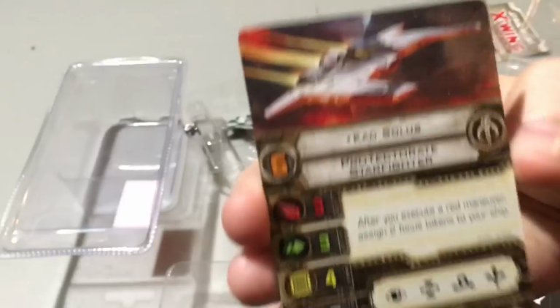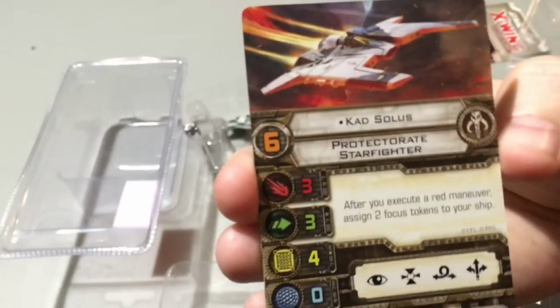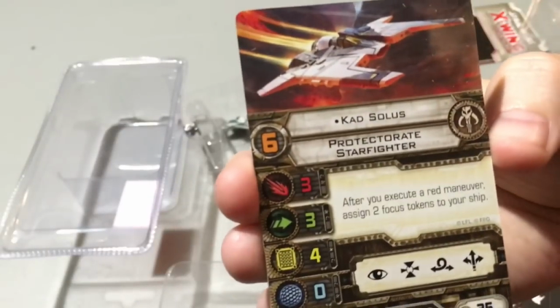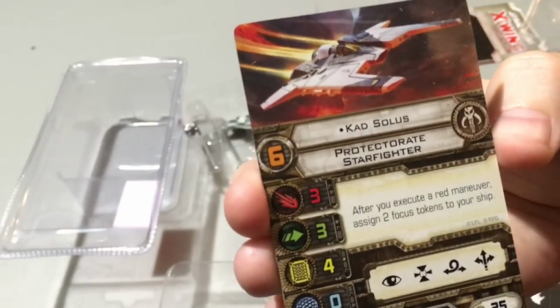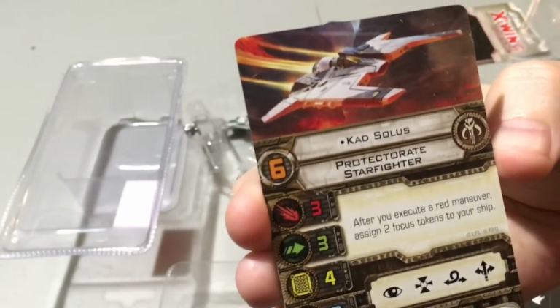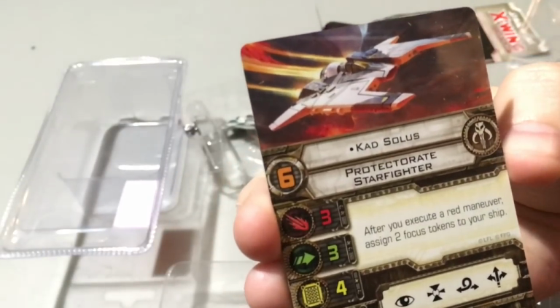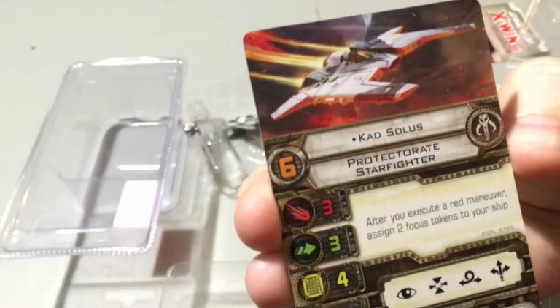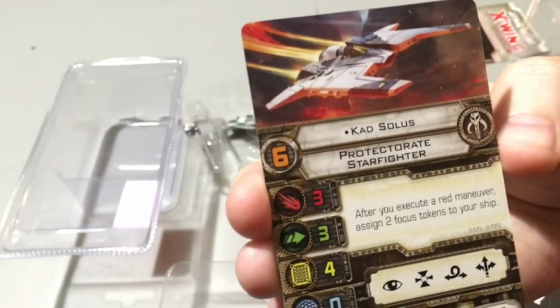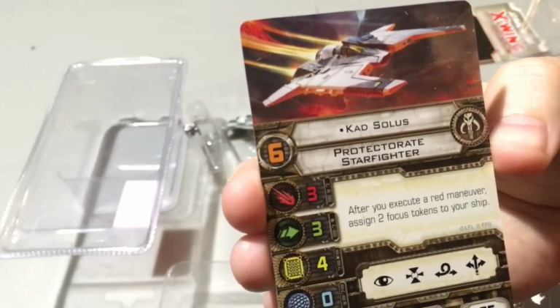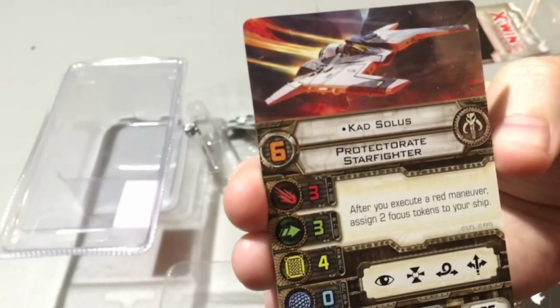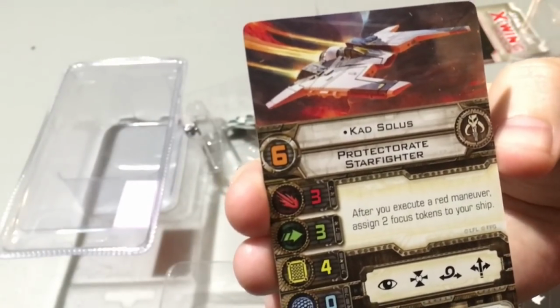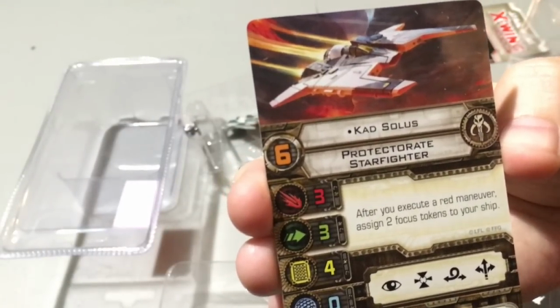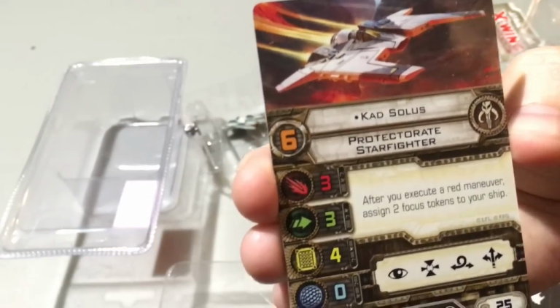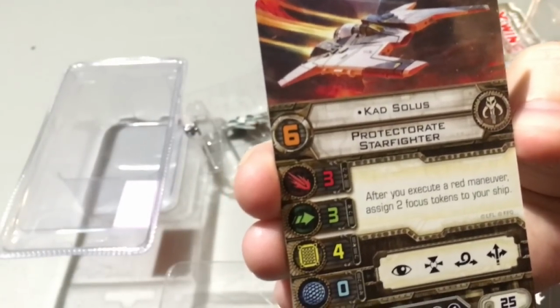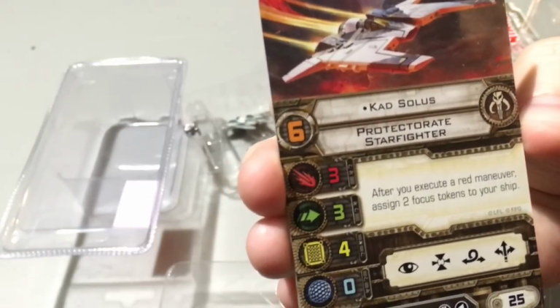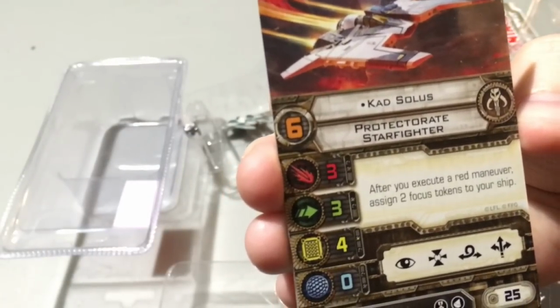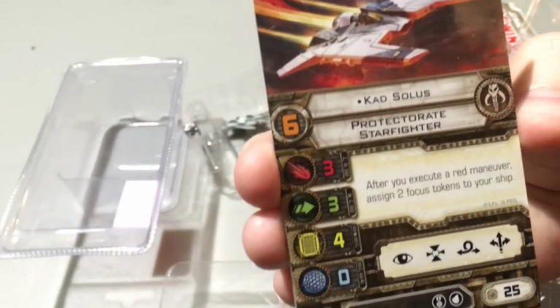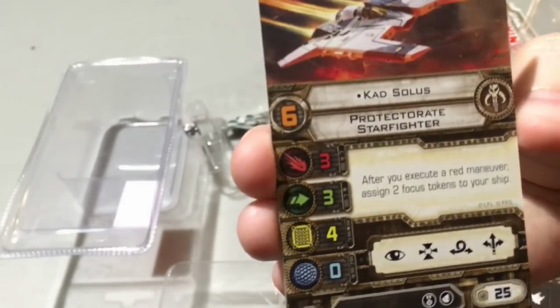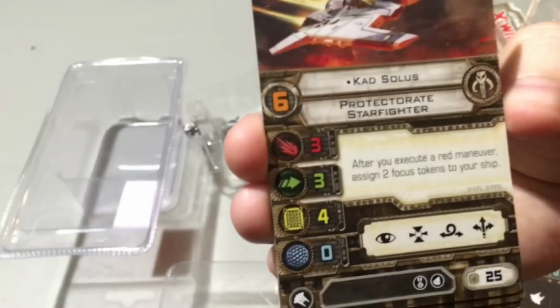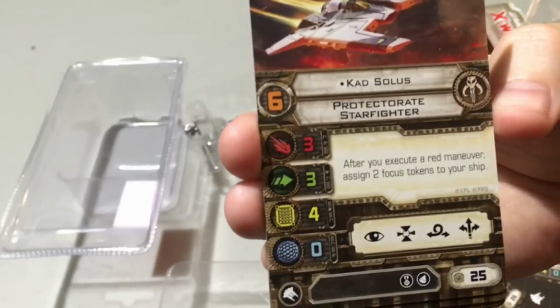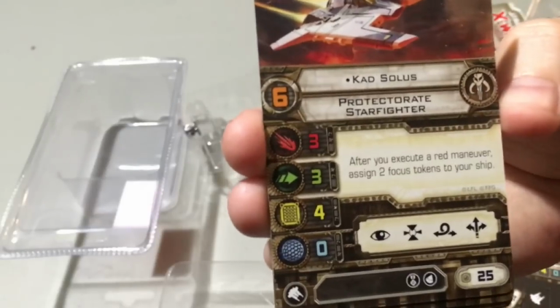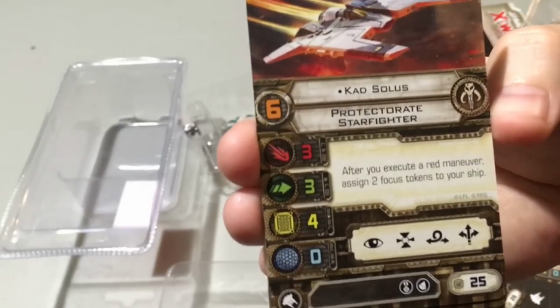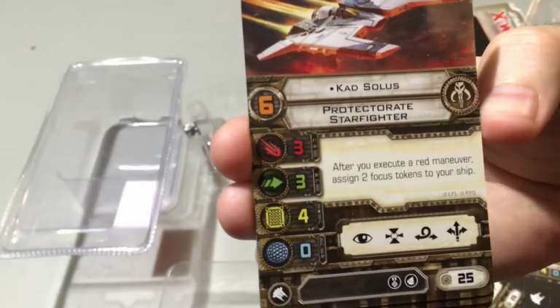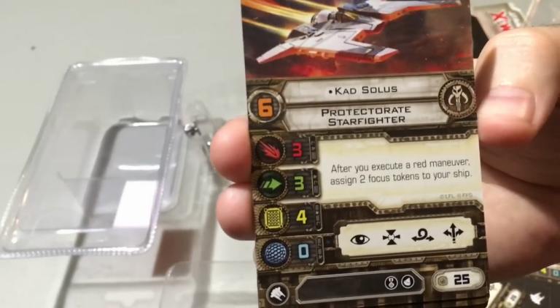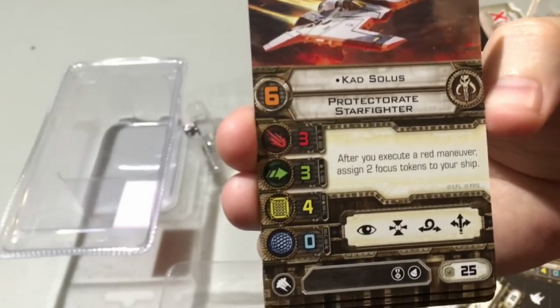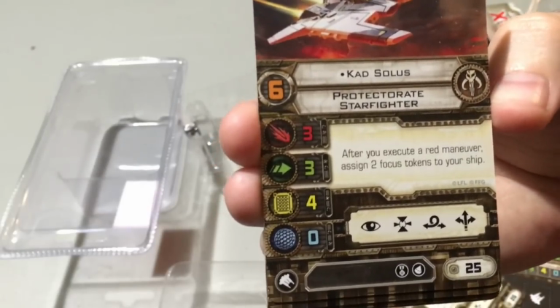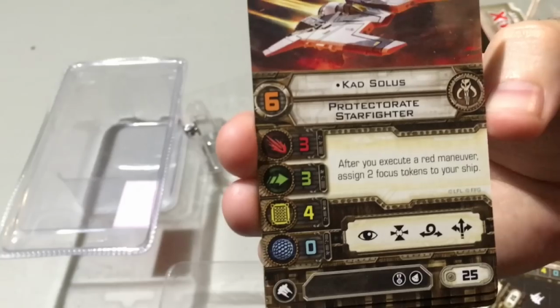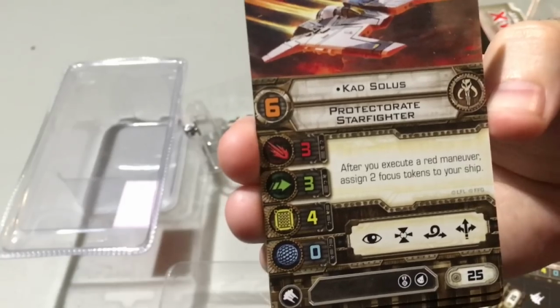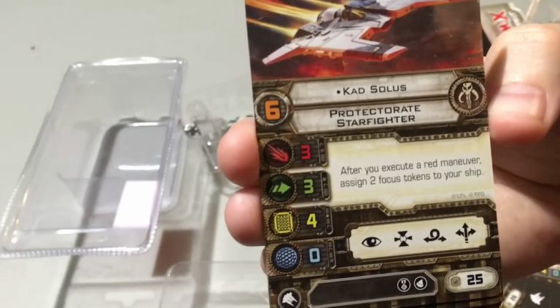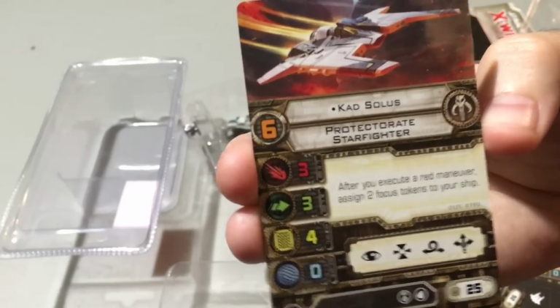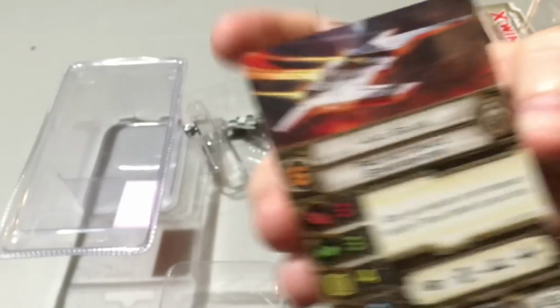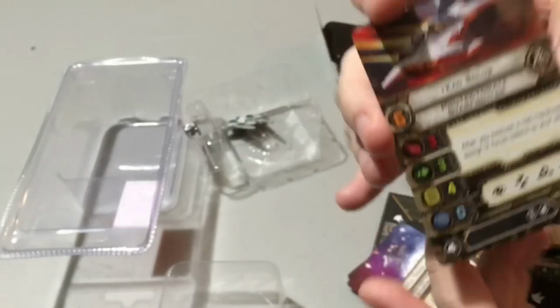Cad Solus: after you execute a red maneuver, assign two focus tokens to your ship. That's just fantastic, and he's got several options for red maneuvers too. Very cool, and he also has the EPT.